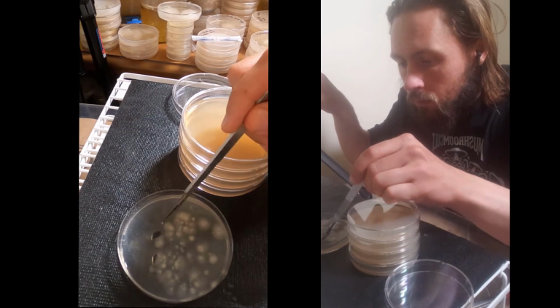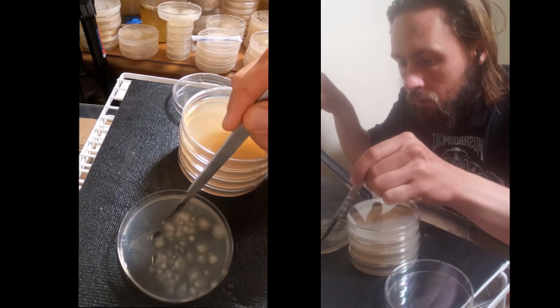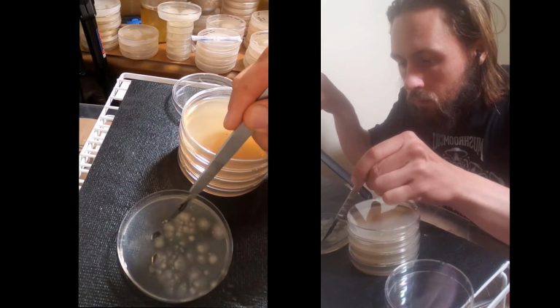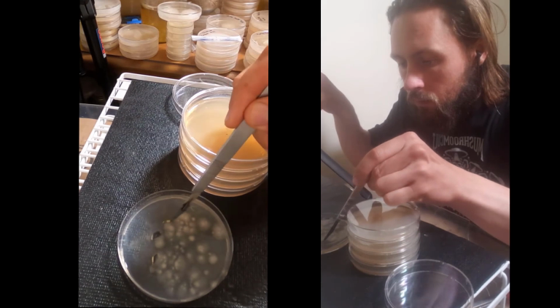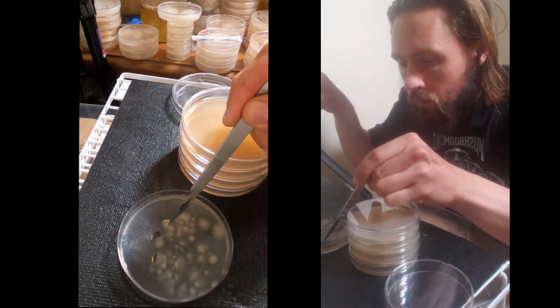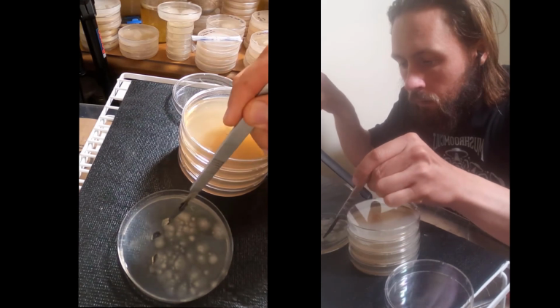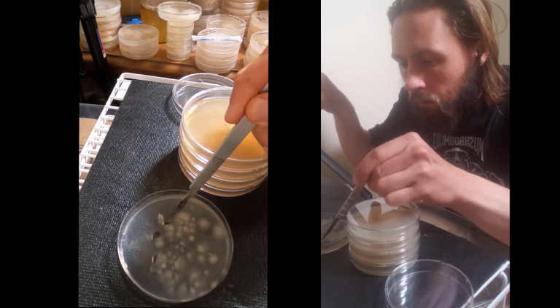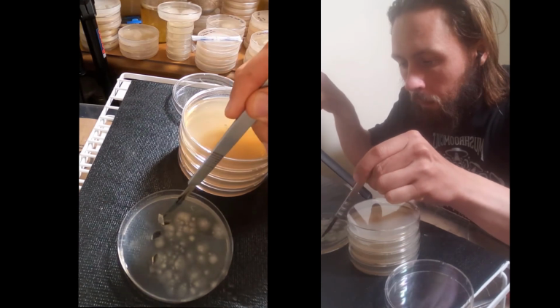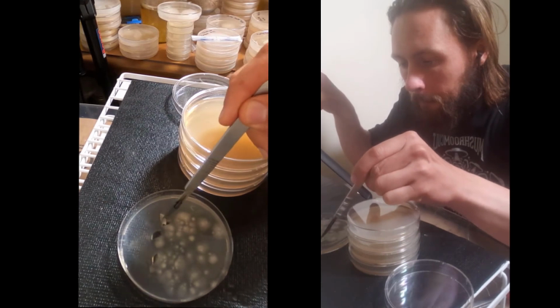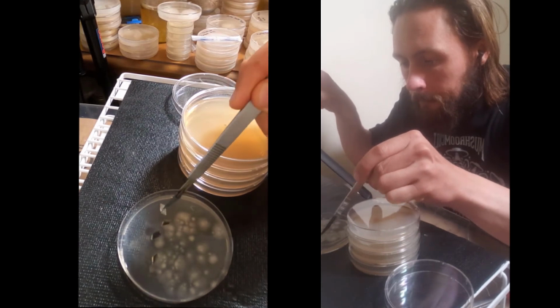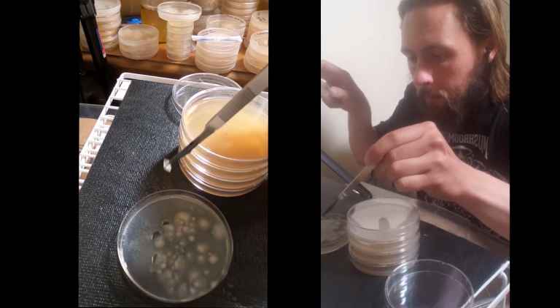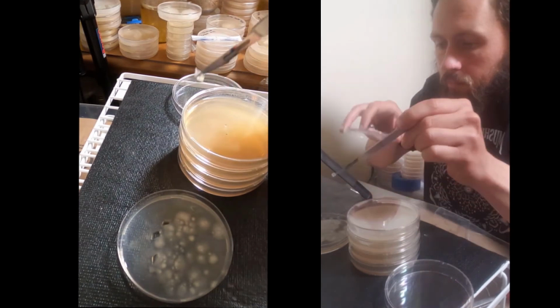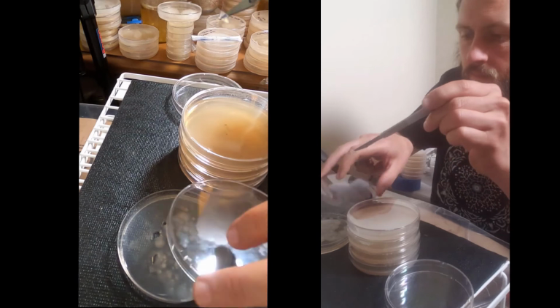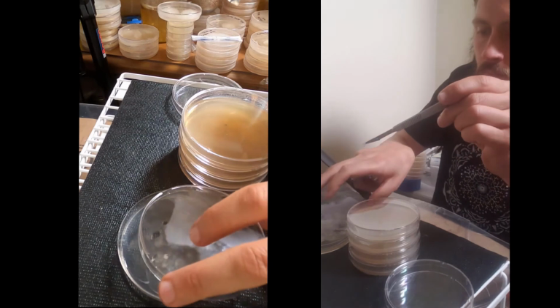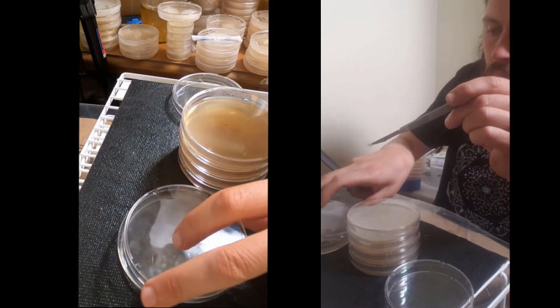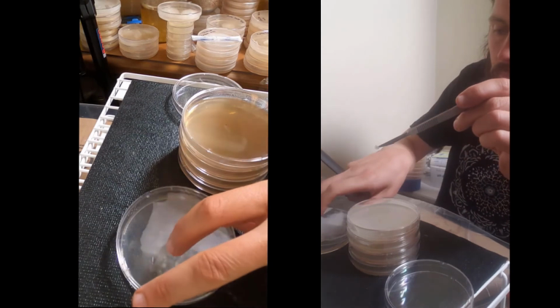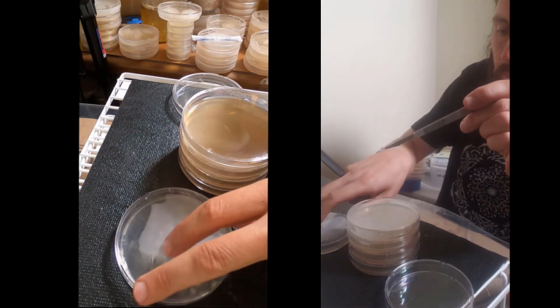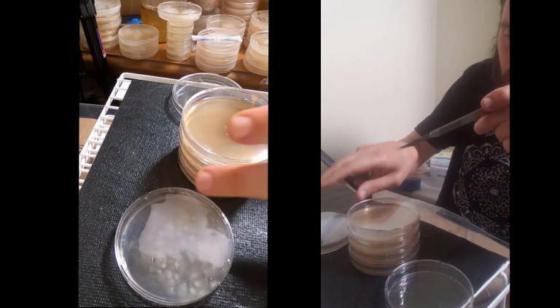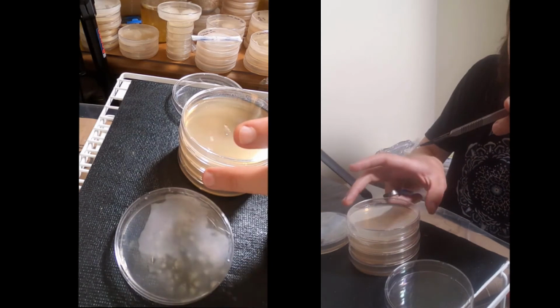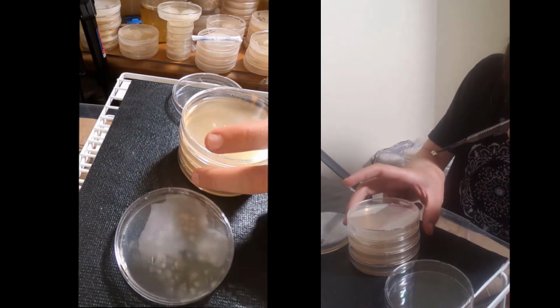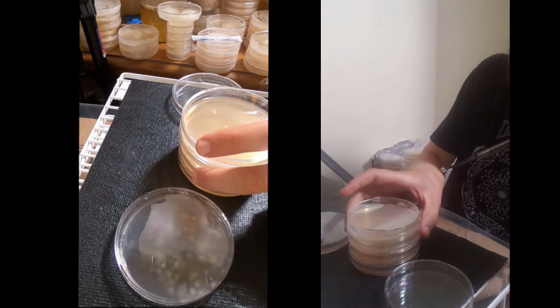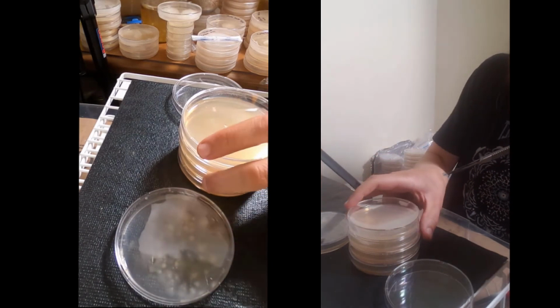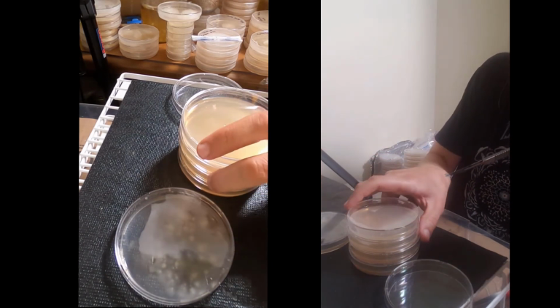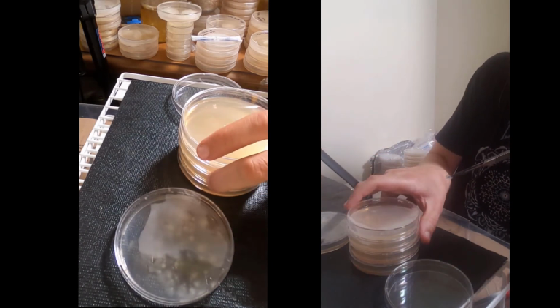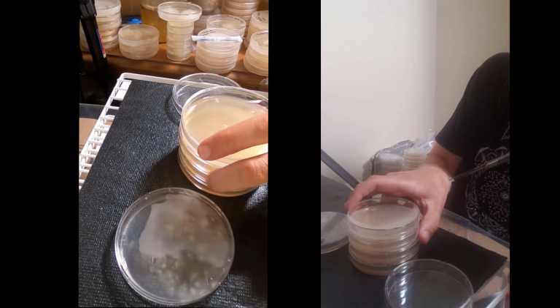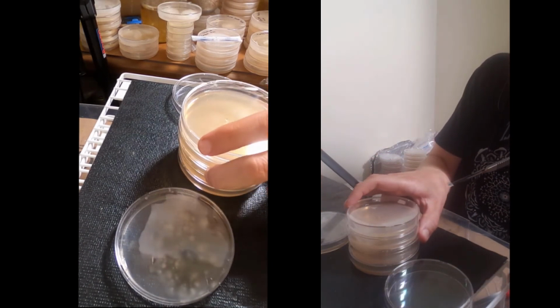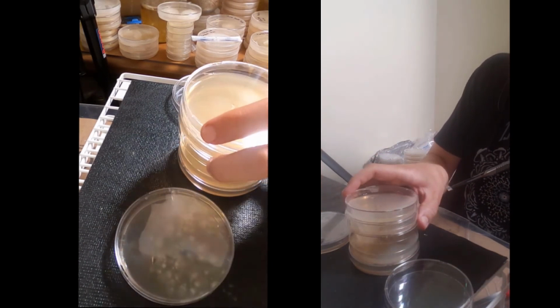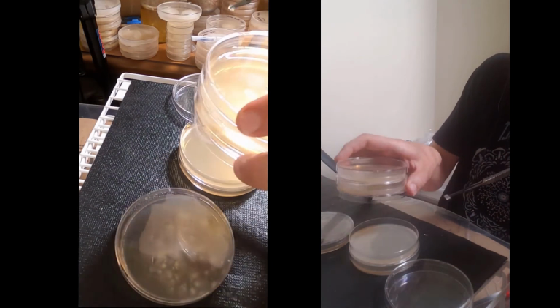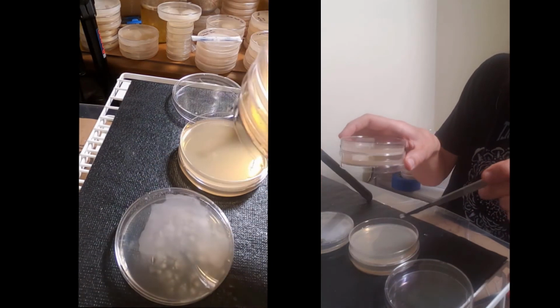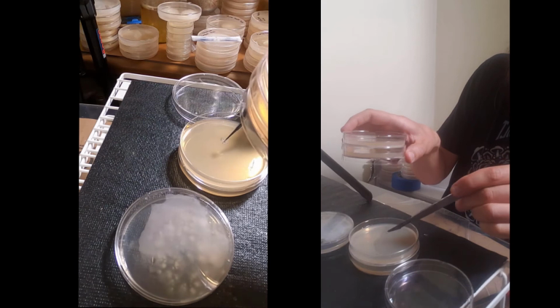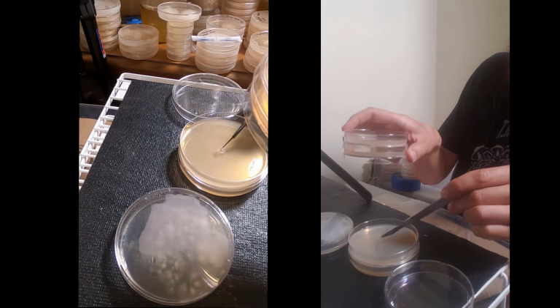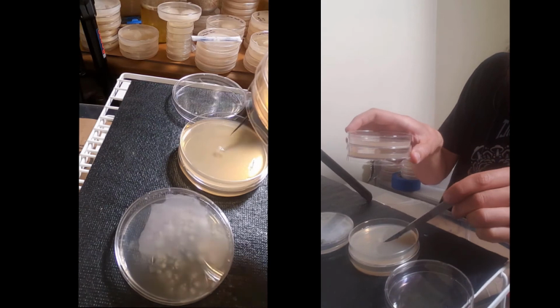In theory I would be able to isolate something from each one of those colonies, but I'm really just going for a handful of the easiest pieces and I'm putting it right in the center.